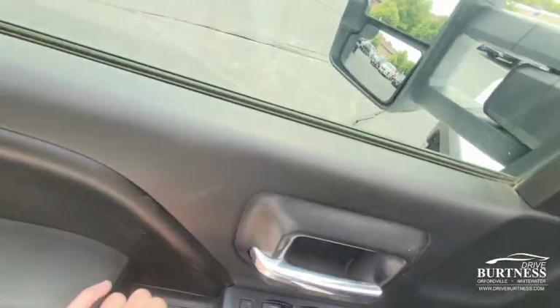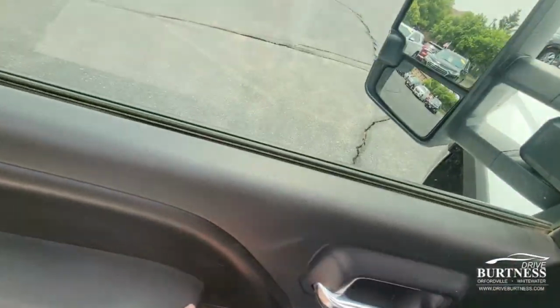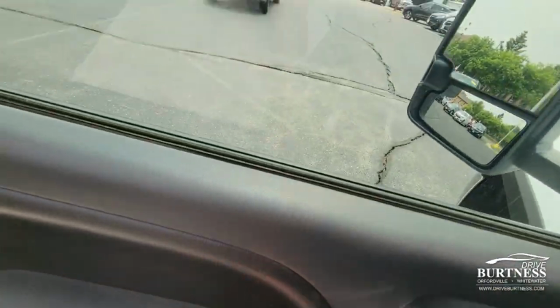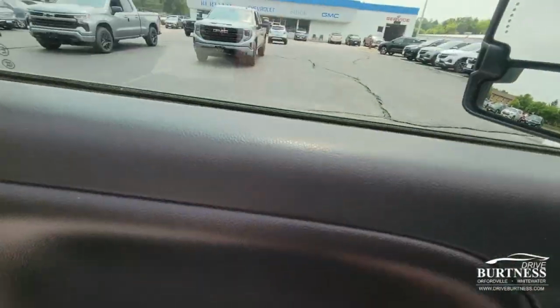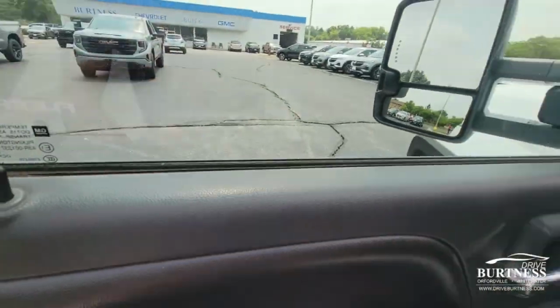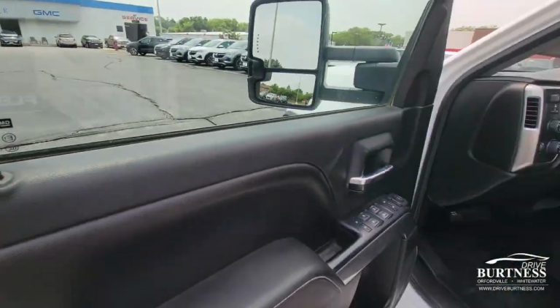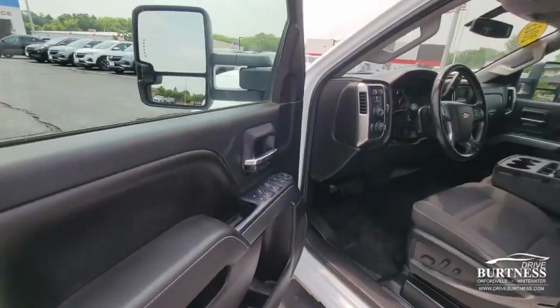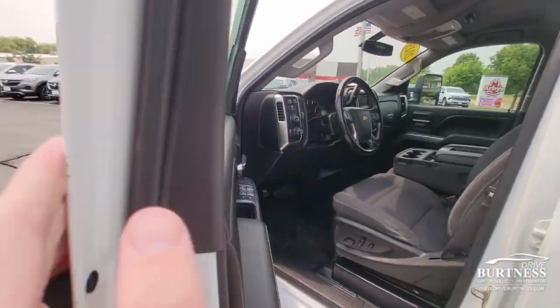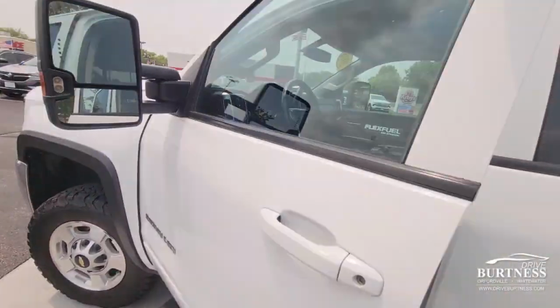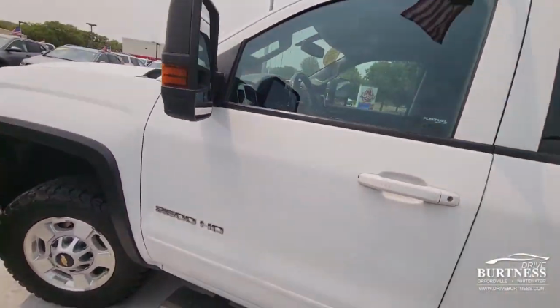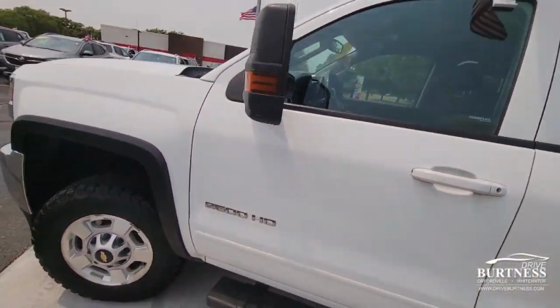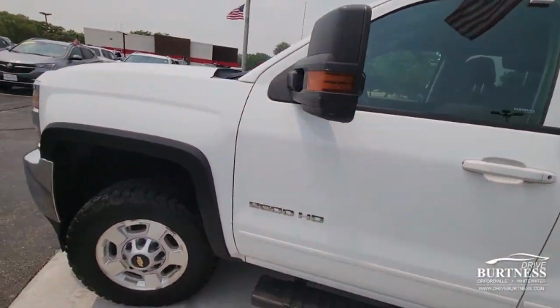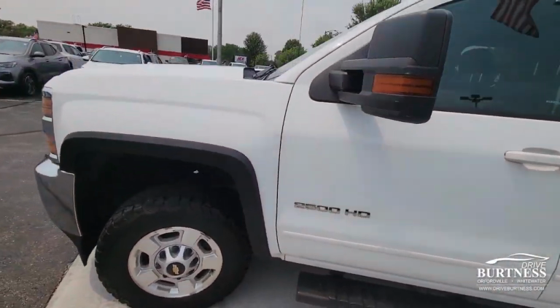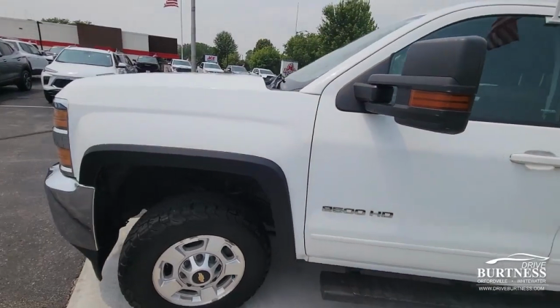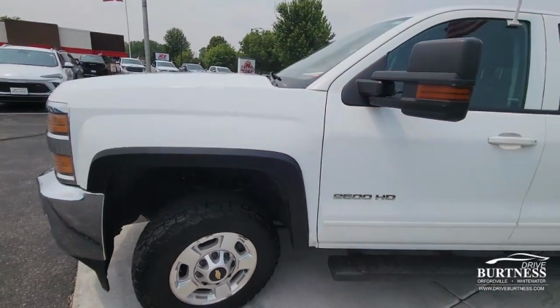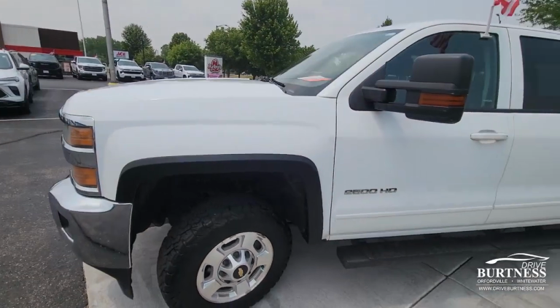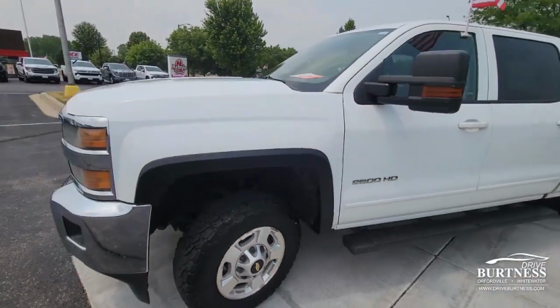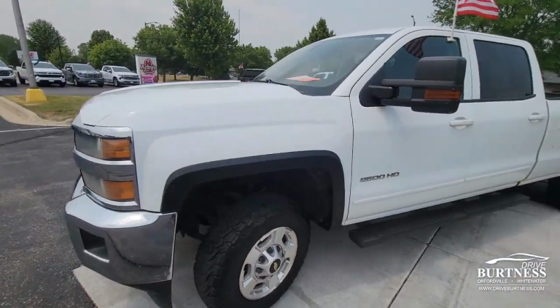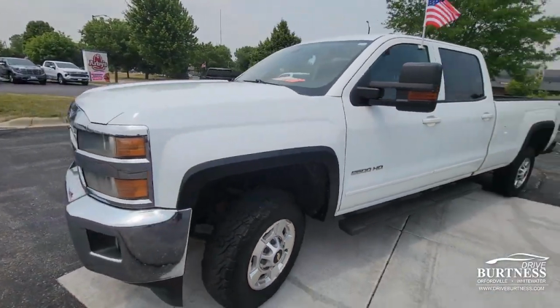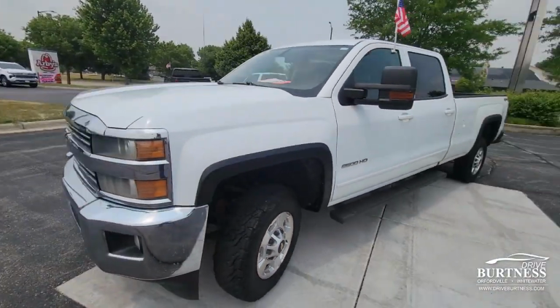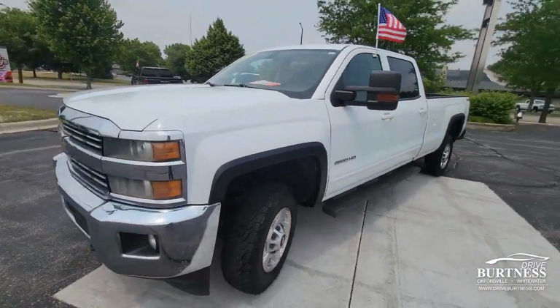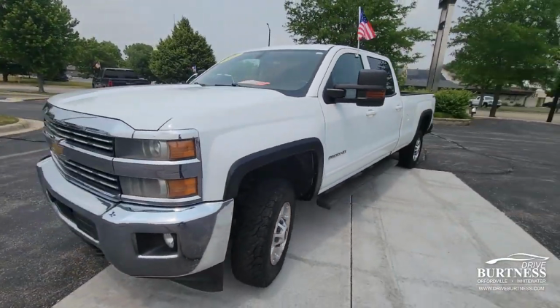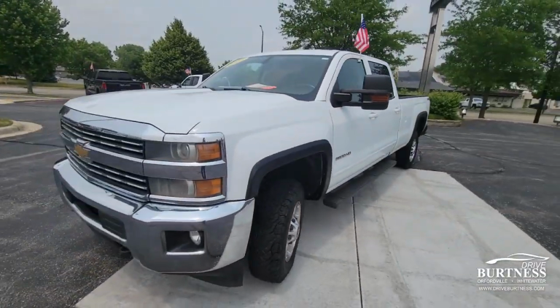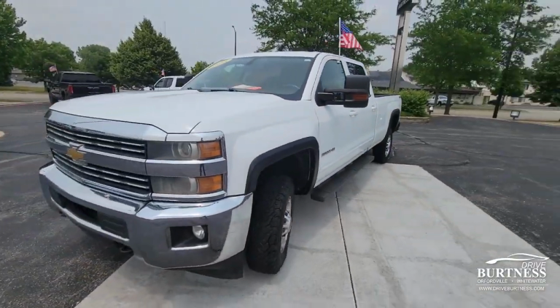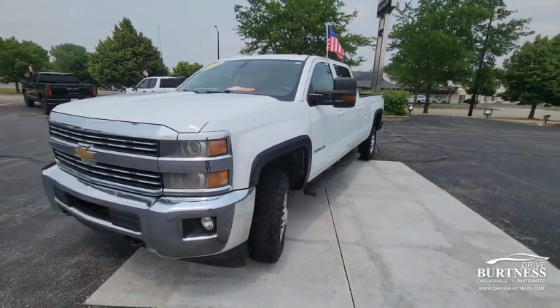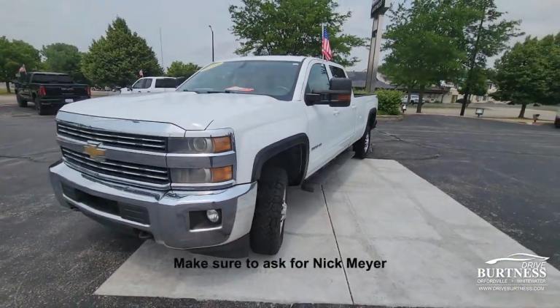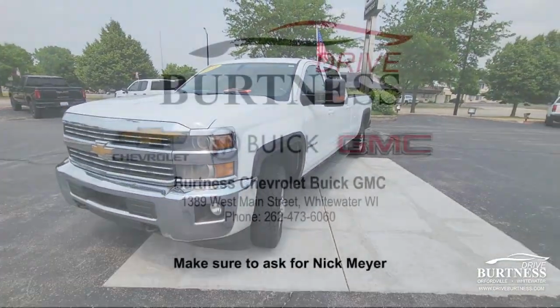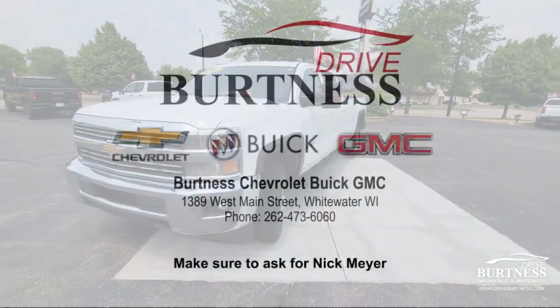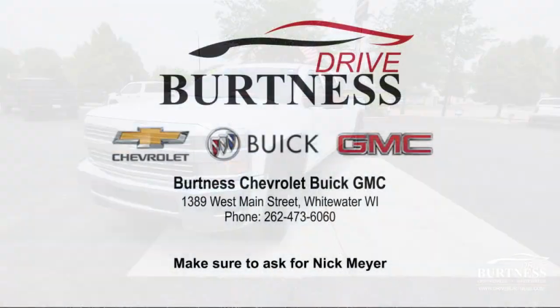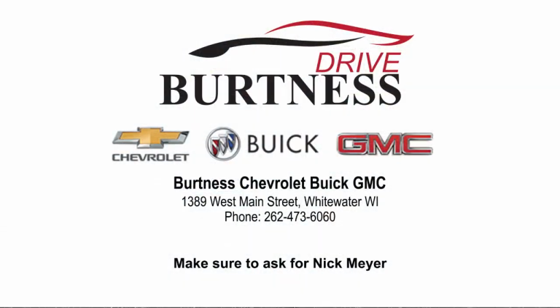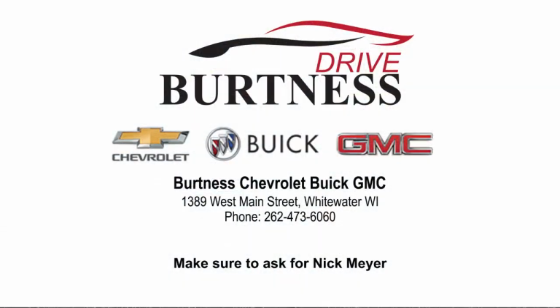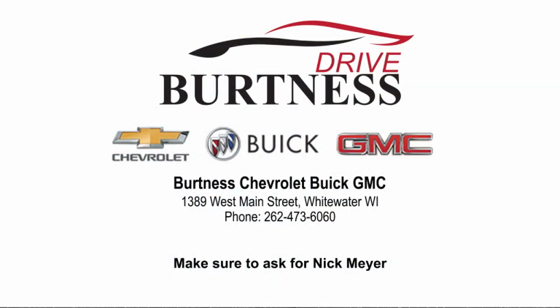I think that's a wrap, Ken. Thank you so much for watching. Stop on in at Burton Chevrolet Buick GMC right here in Whitewater, Wisconsin to check out this awesome truck.